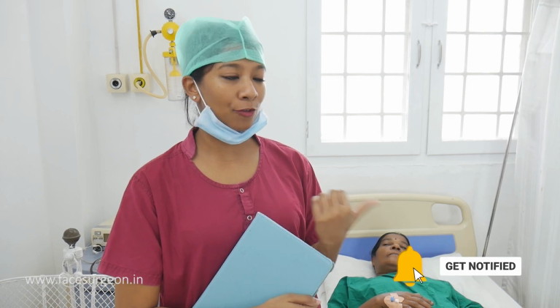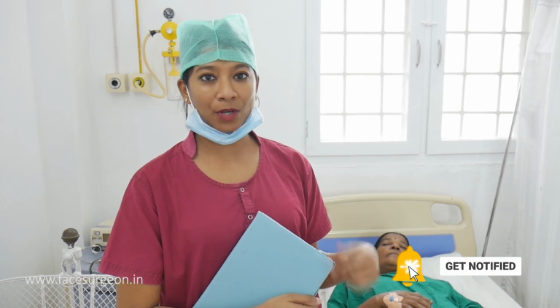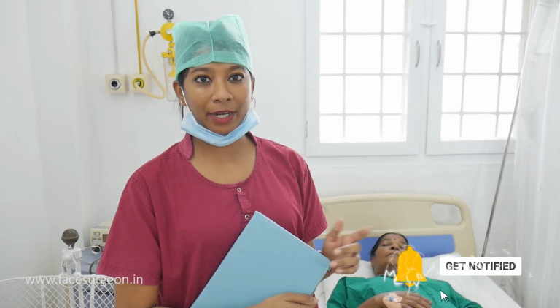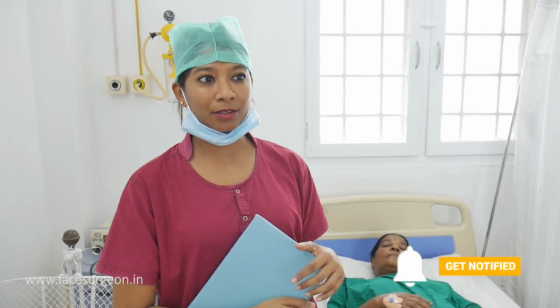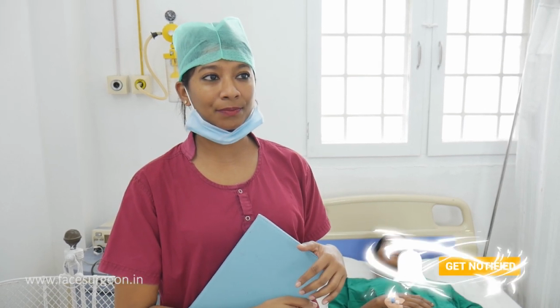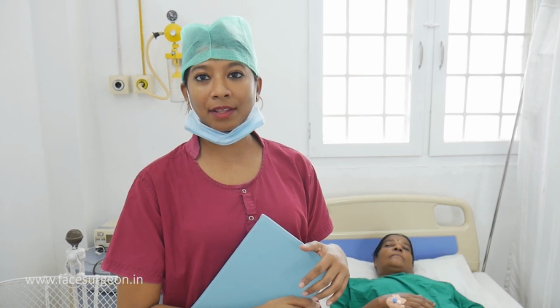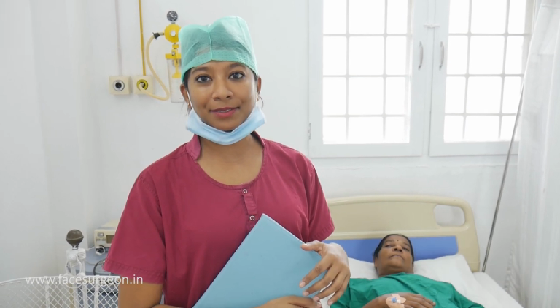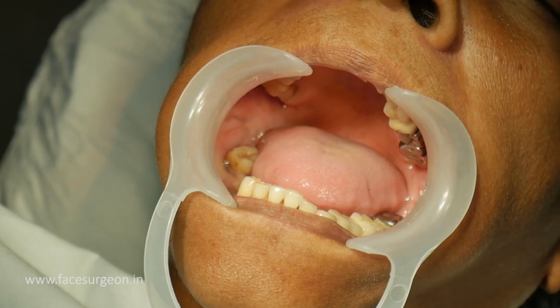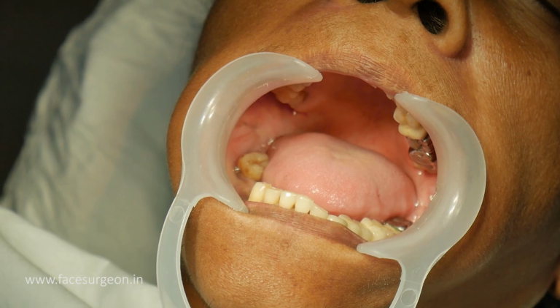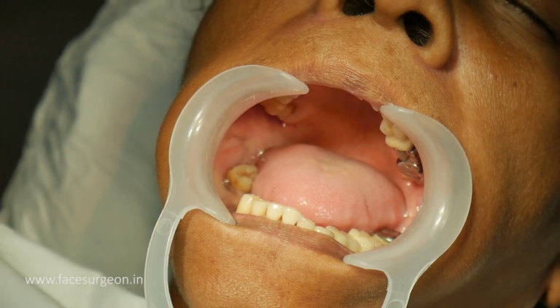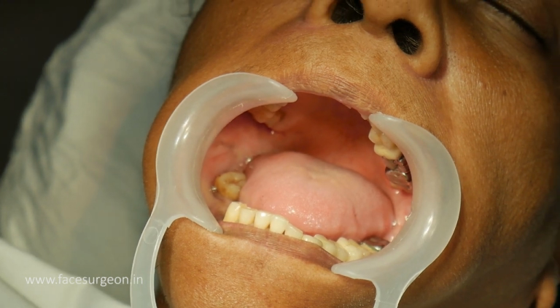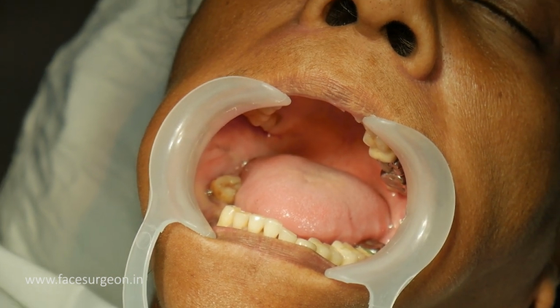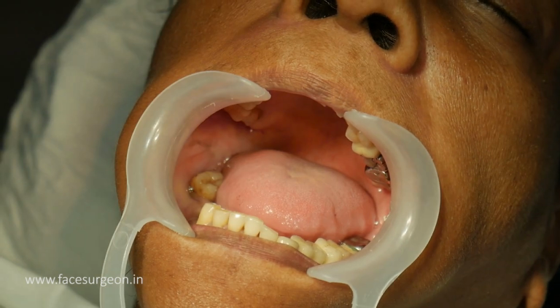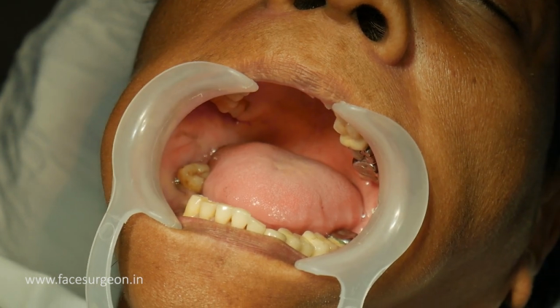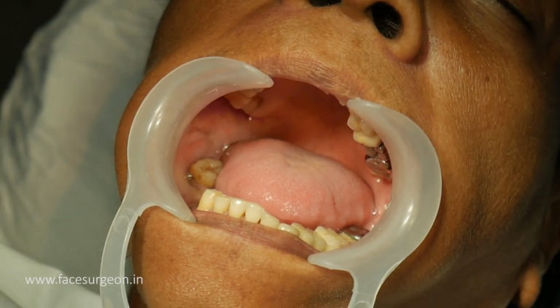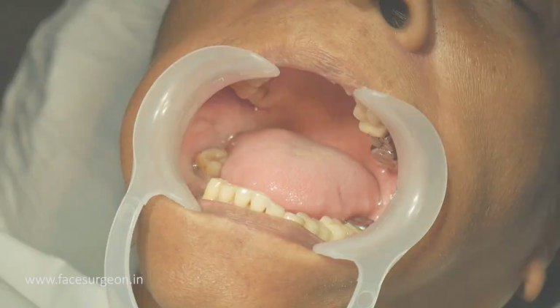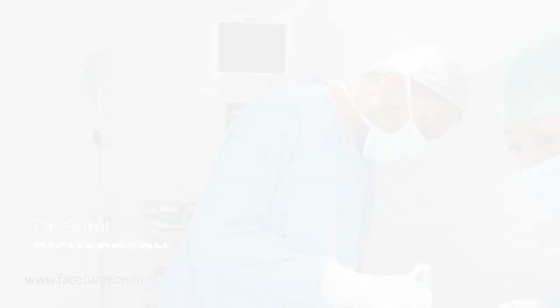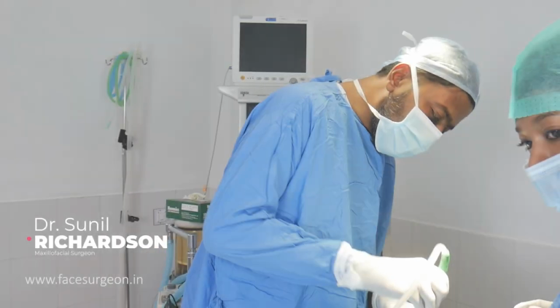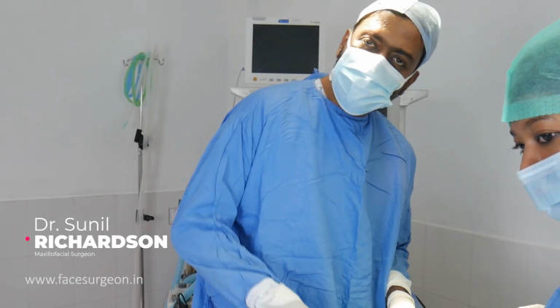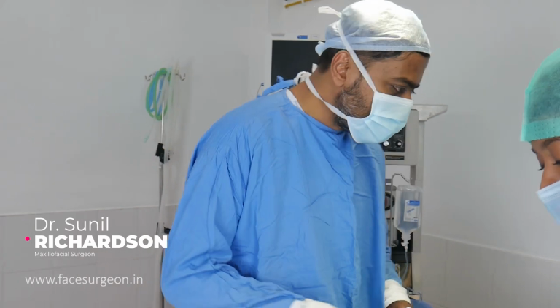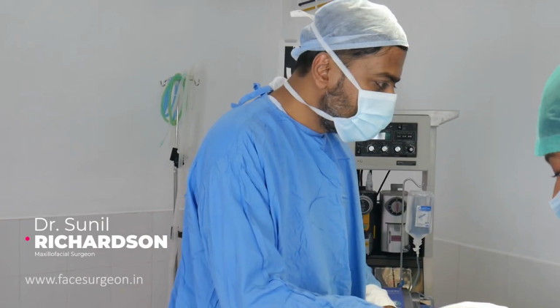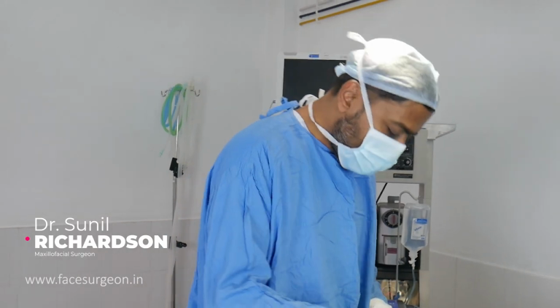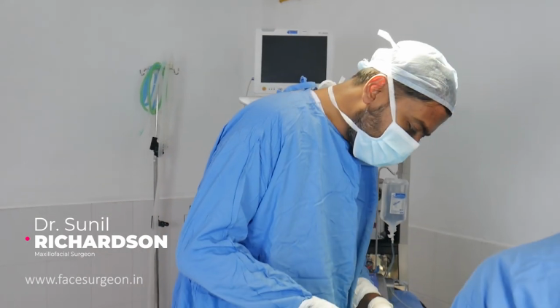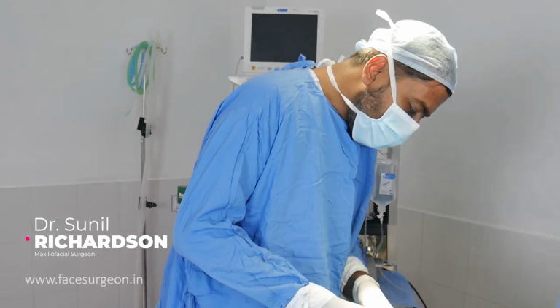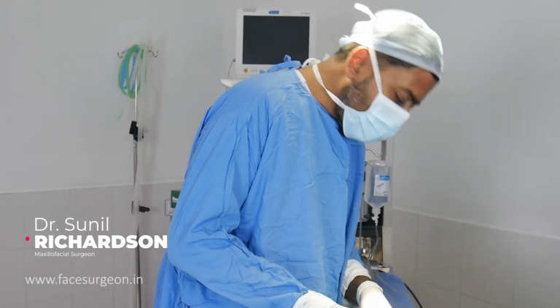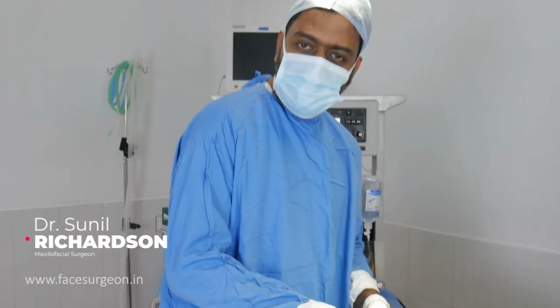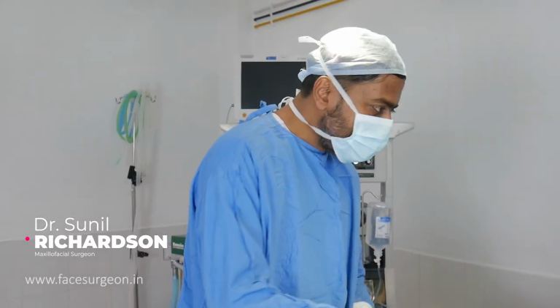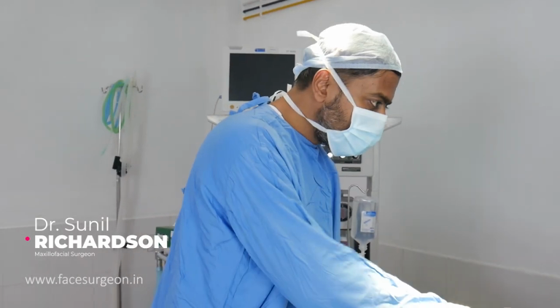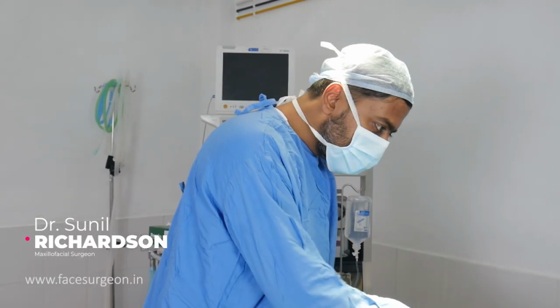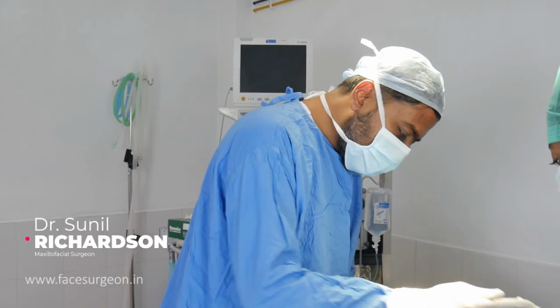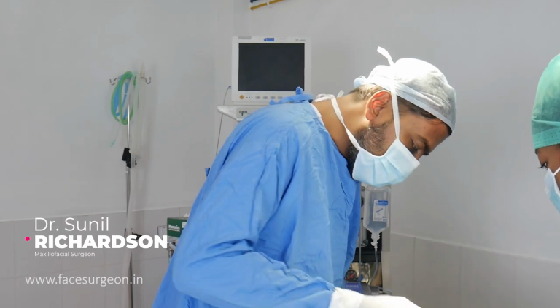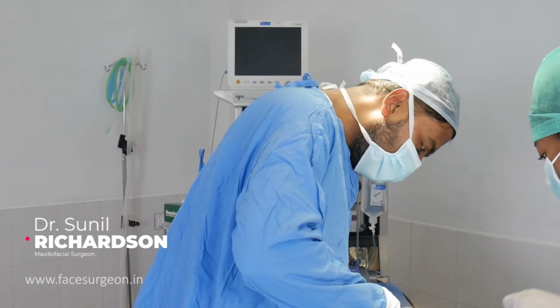In a few minutes we are going to take her to the theatre. These are some of the dental implants for this patient — one going at the first premolar and the other at the first molar.